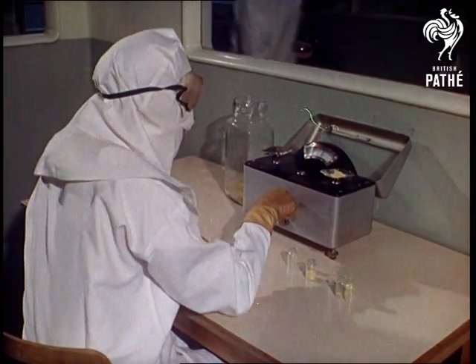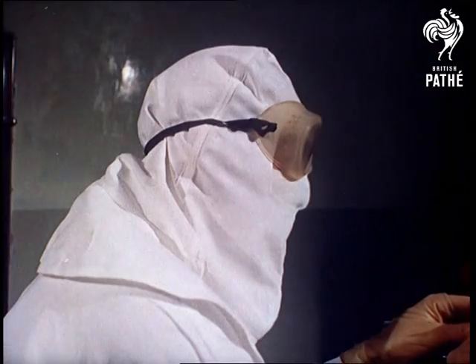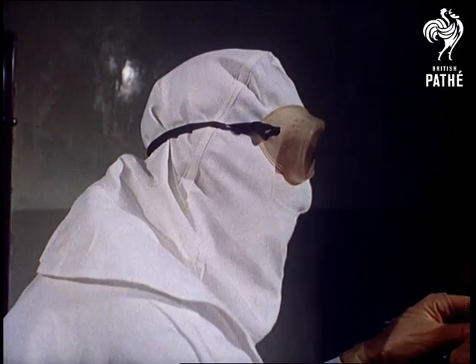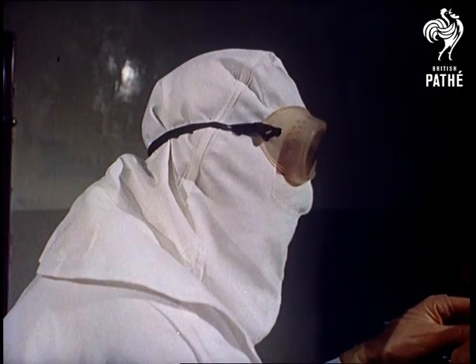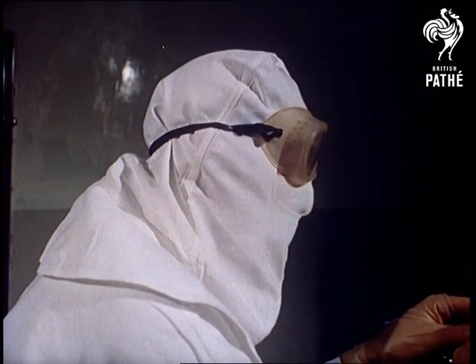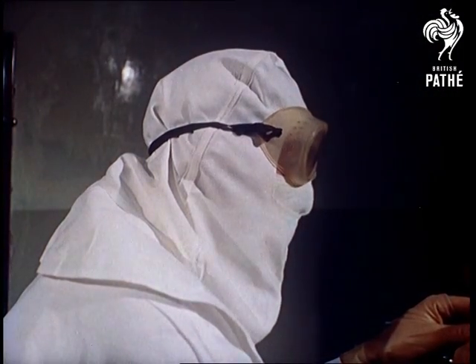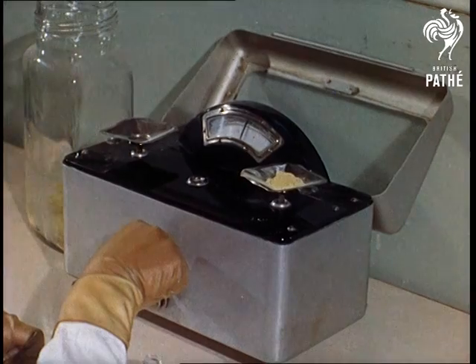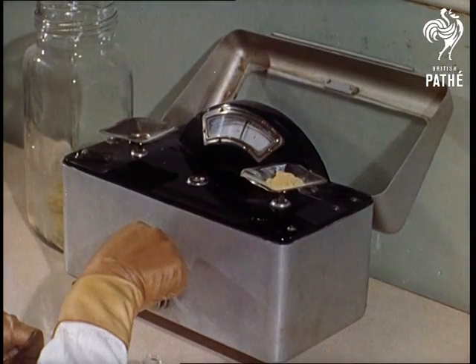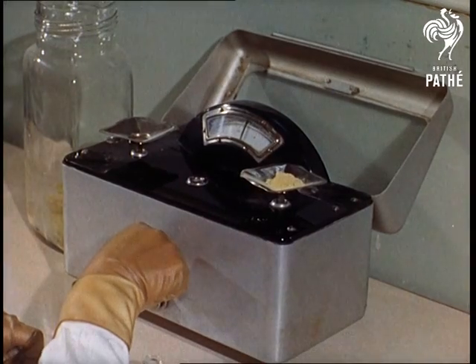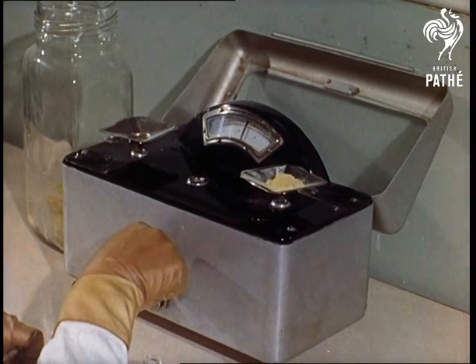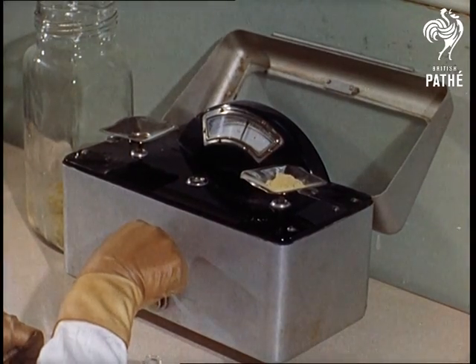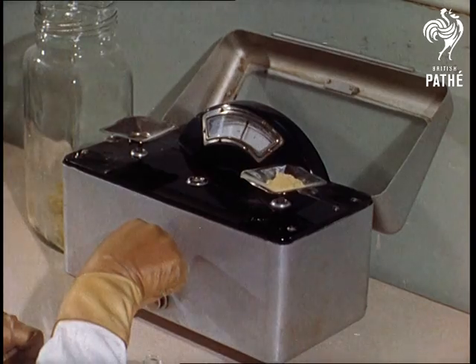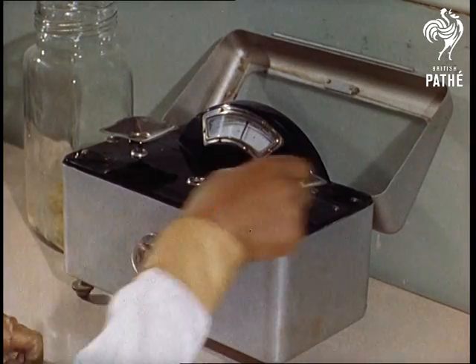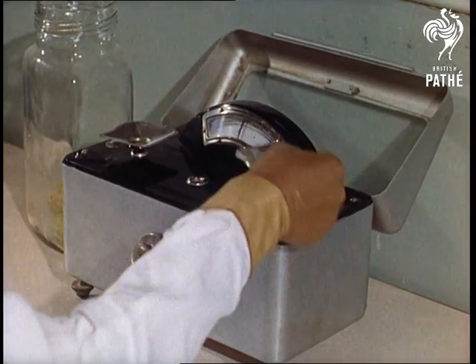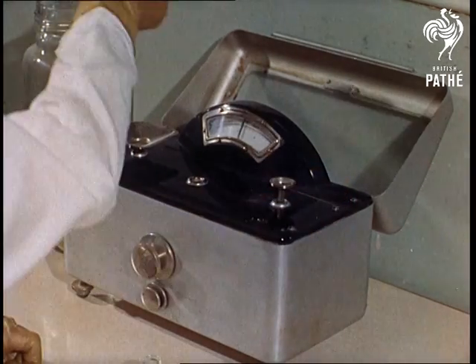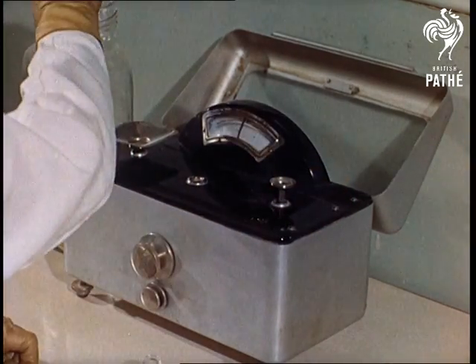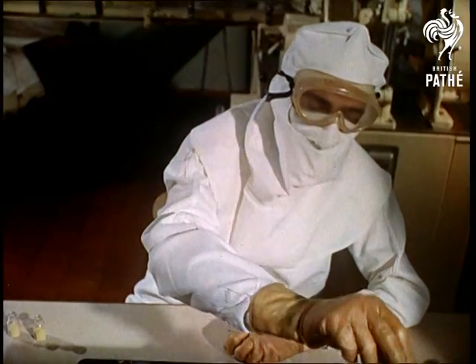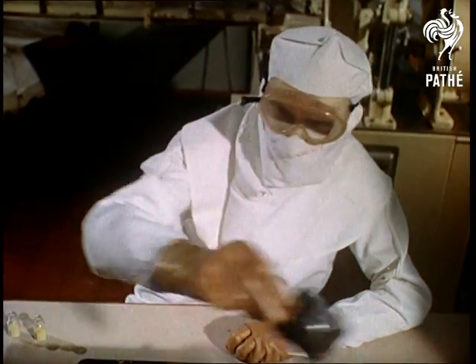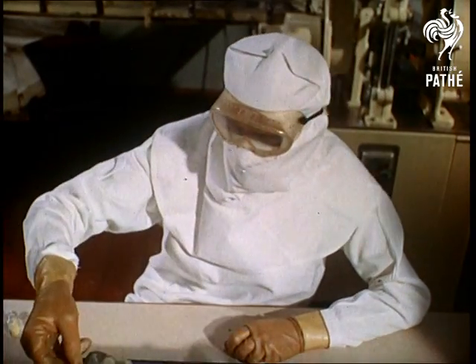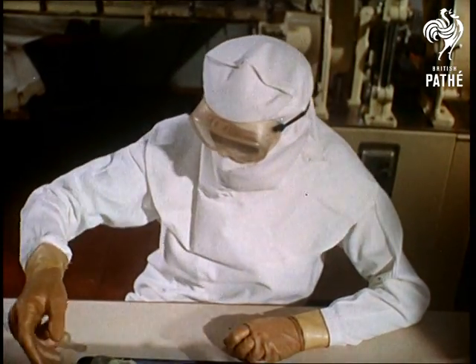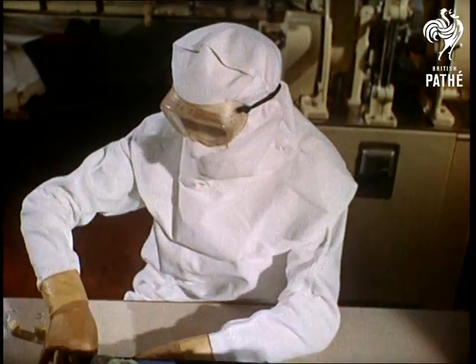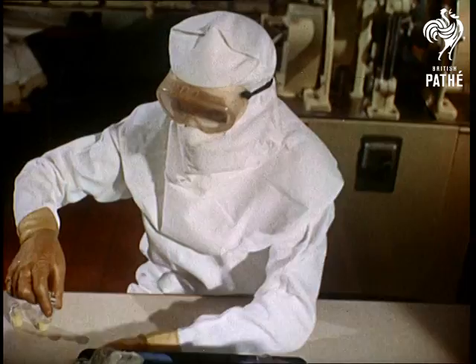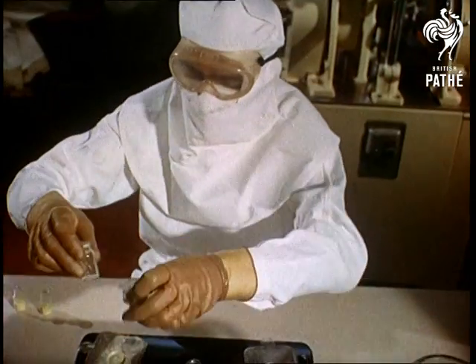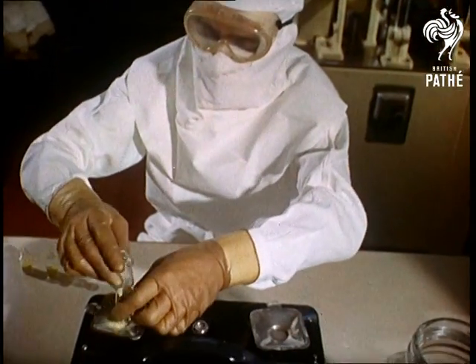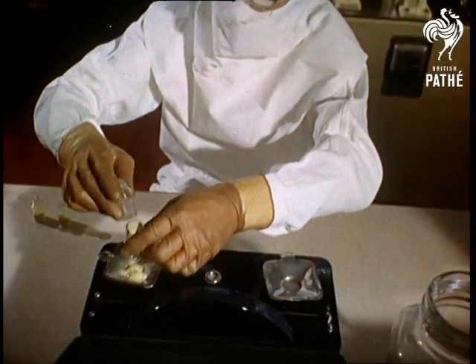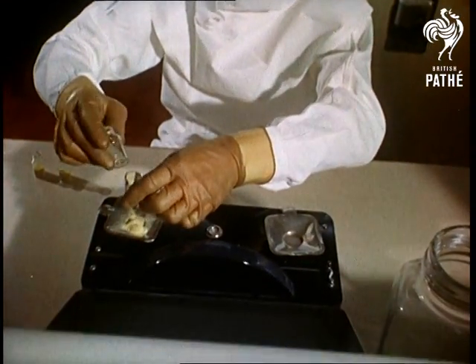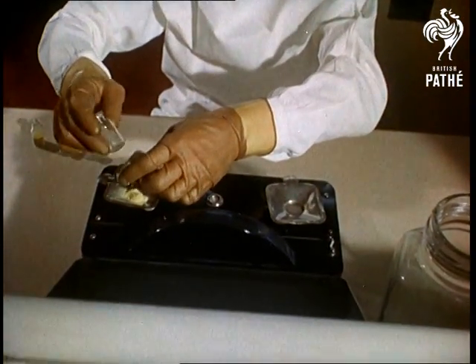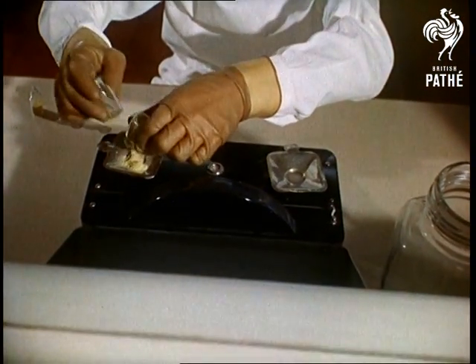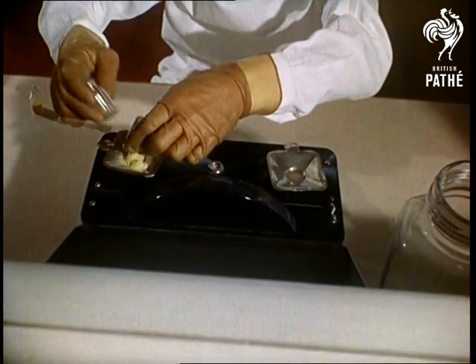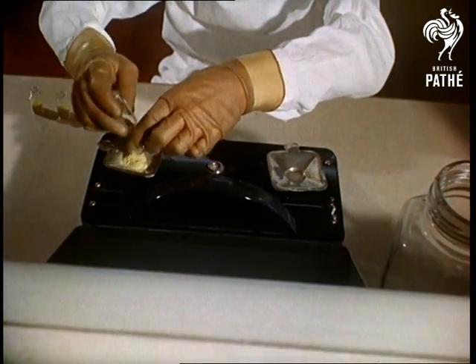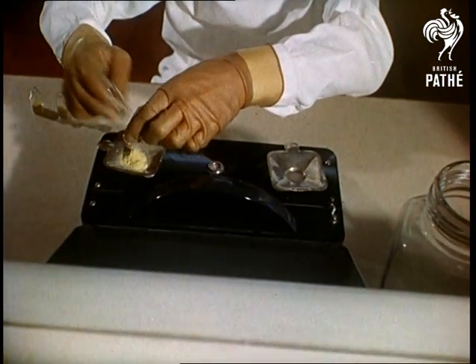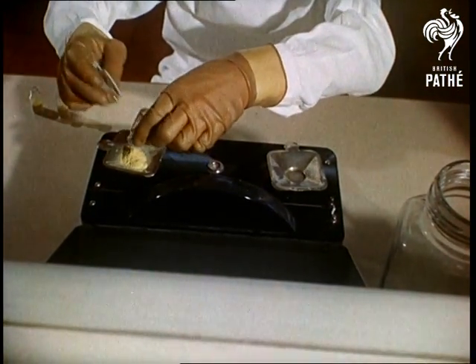Some of the procedure is reminiscent of space flight, for the operators have to pass through an air lock before entering the changing room. But the special clothing is designed to protect the atmosphere from normal body germs. At this stage the drug has been manufactured and is being weighed and packed.